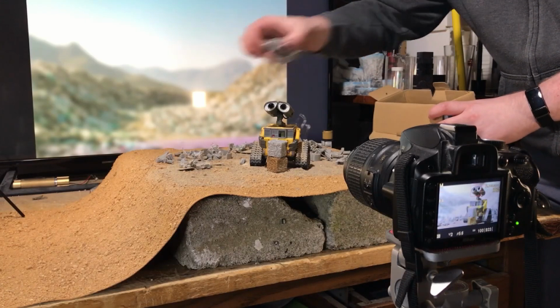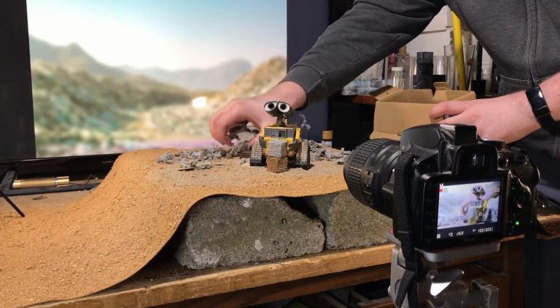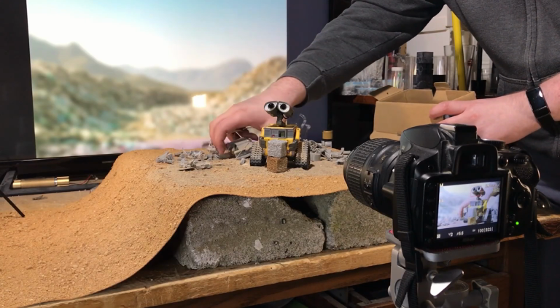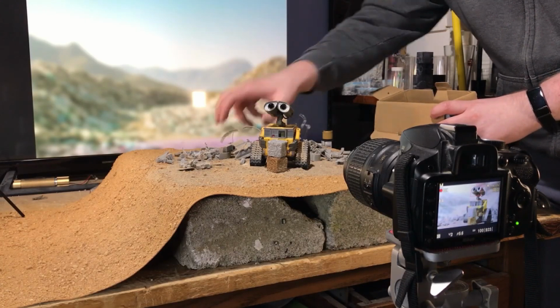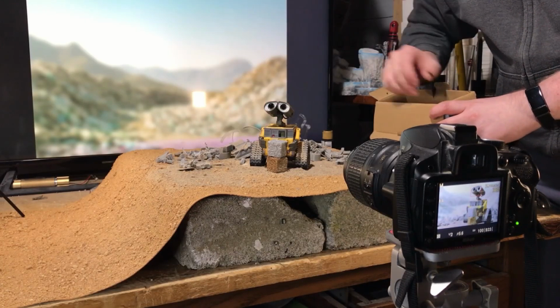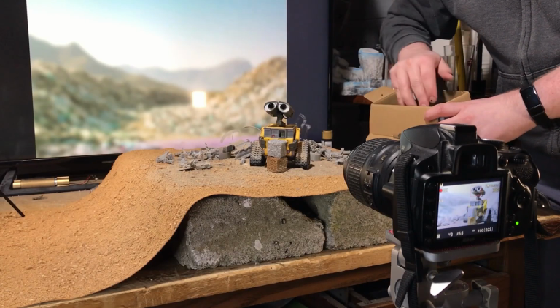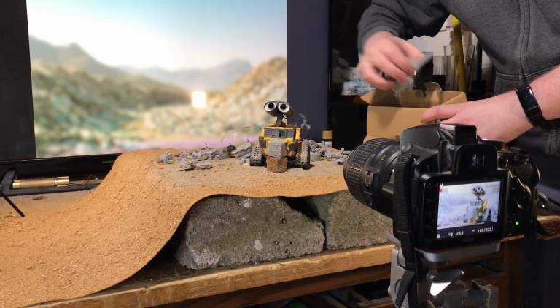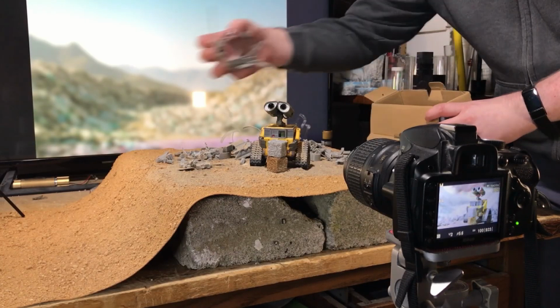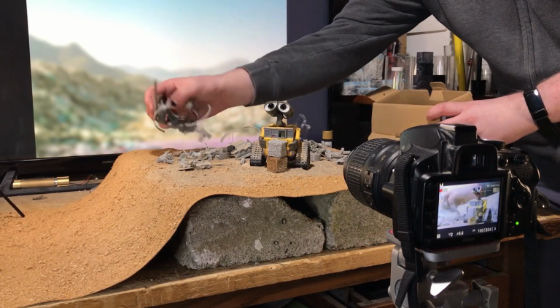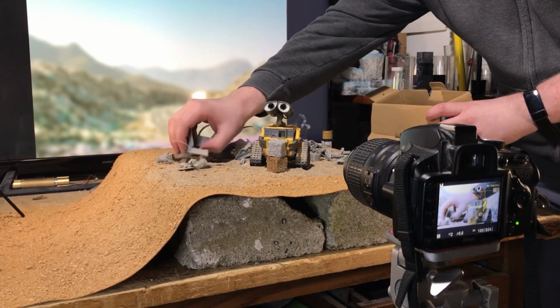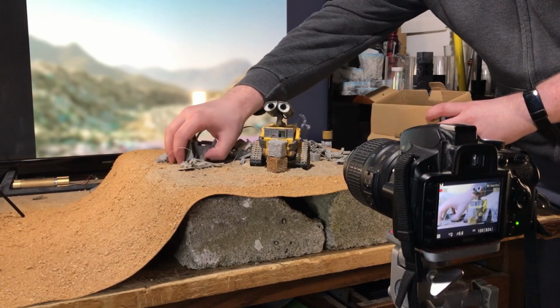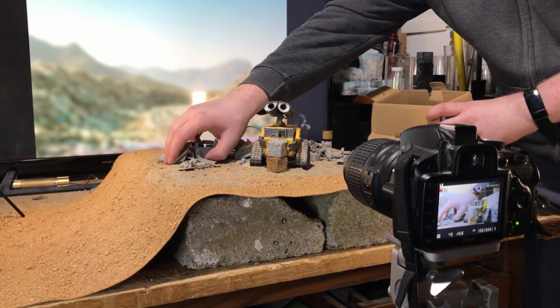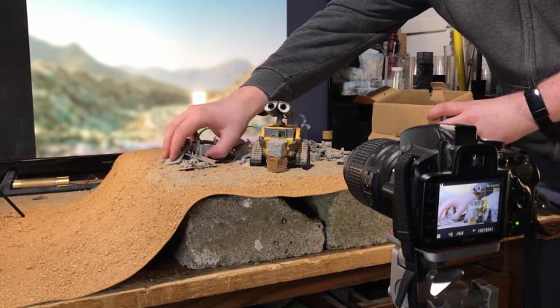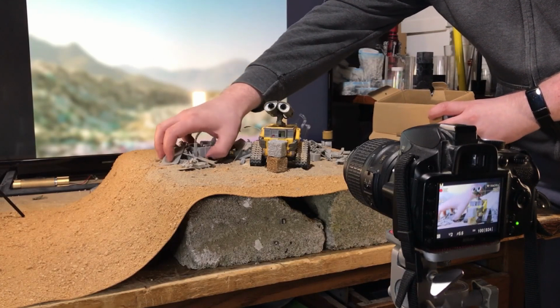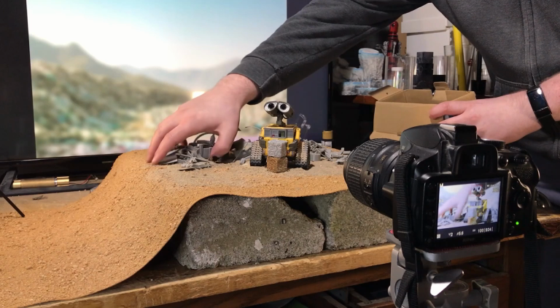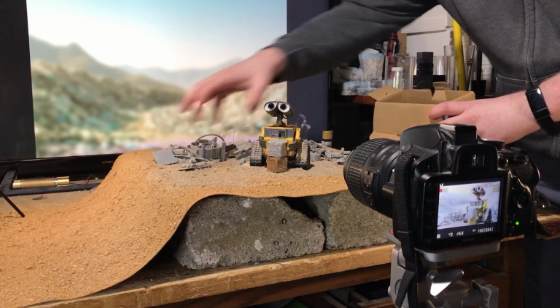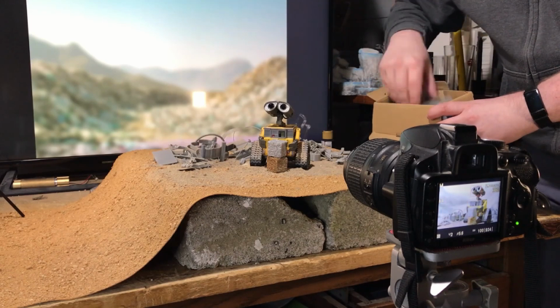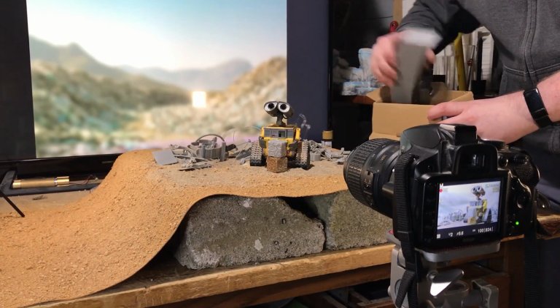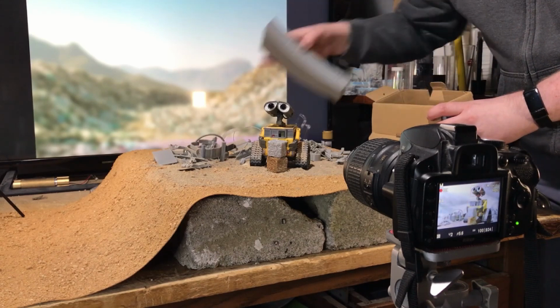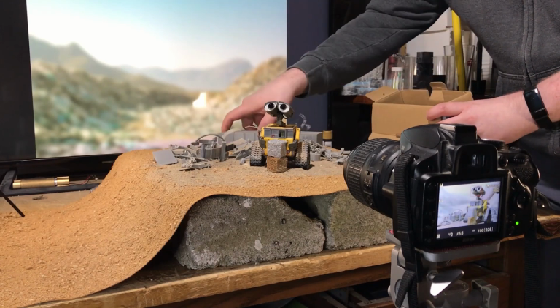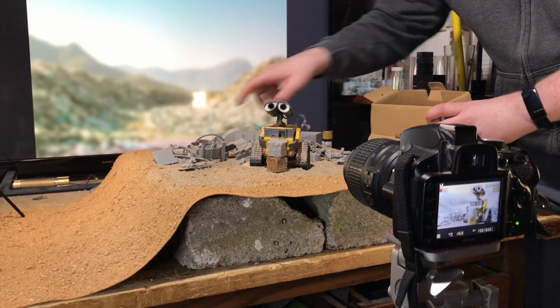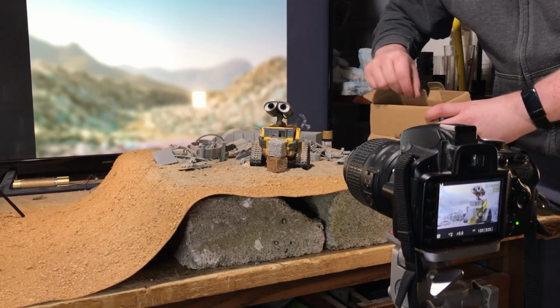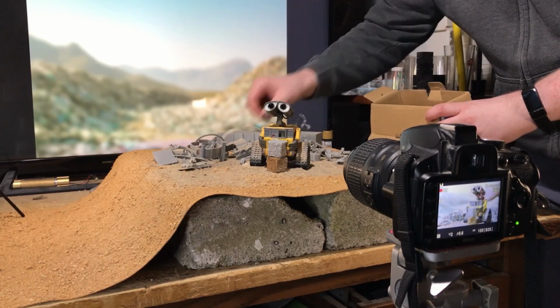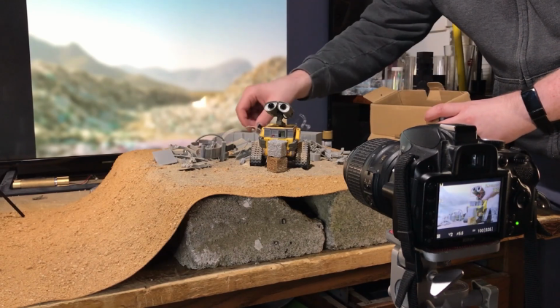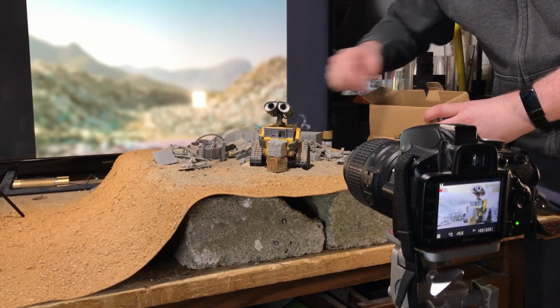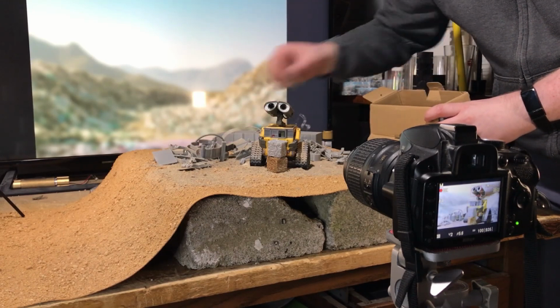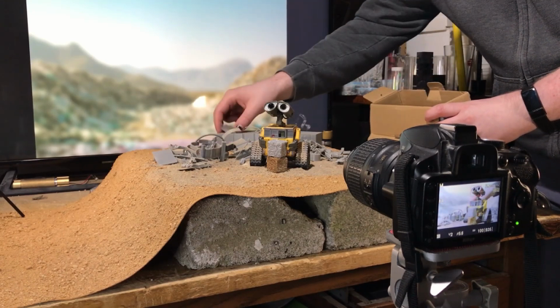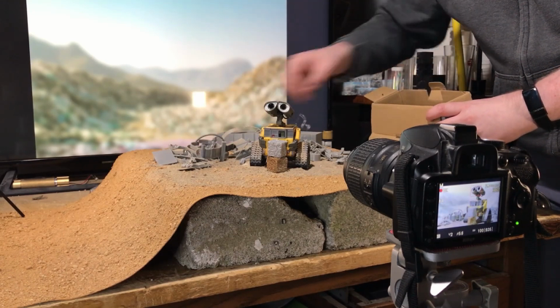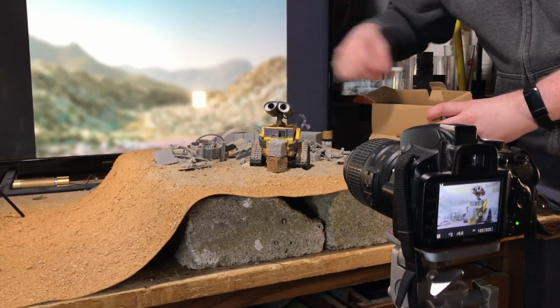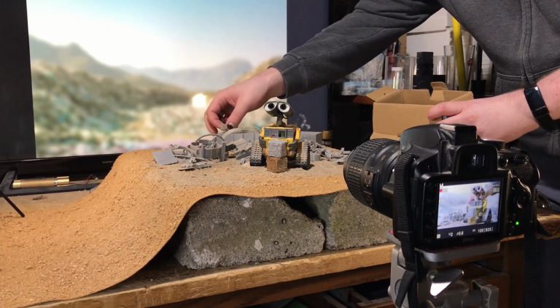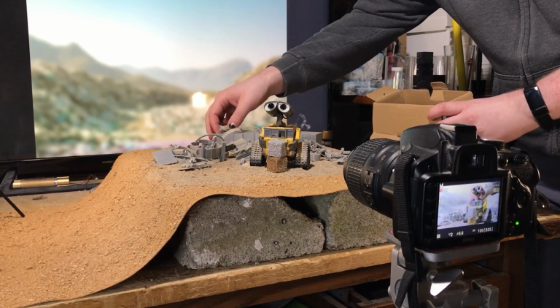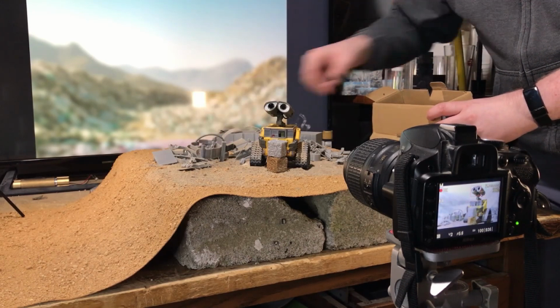I was originally going to spray some paint over the scraps to give them more definition and texture, and I still might in the future, but for this photo I thought they looked better plain.